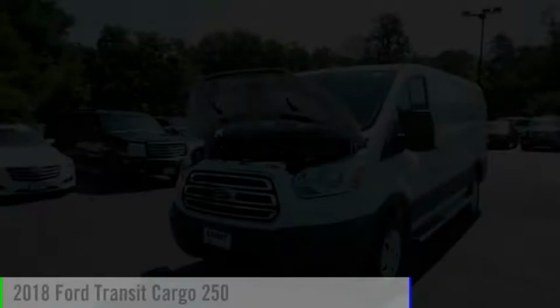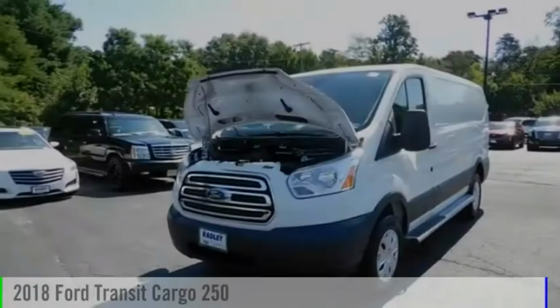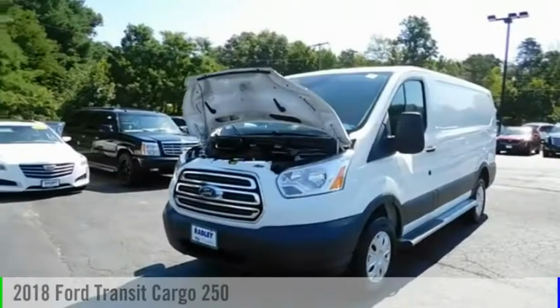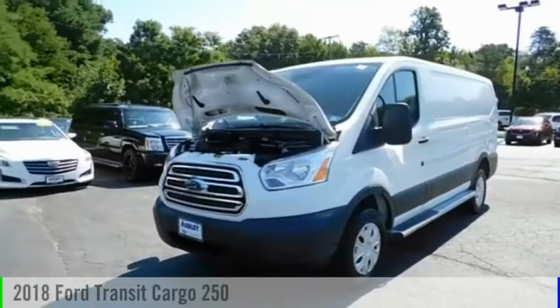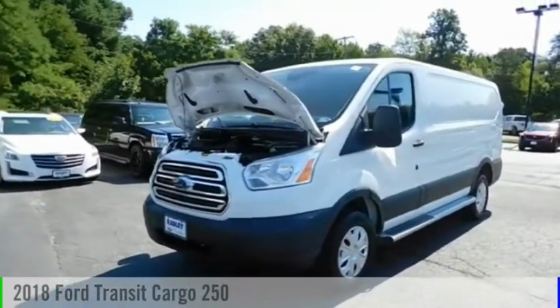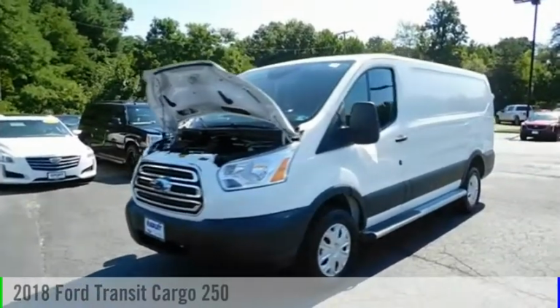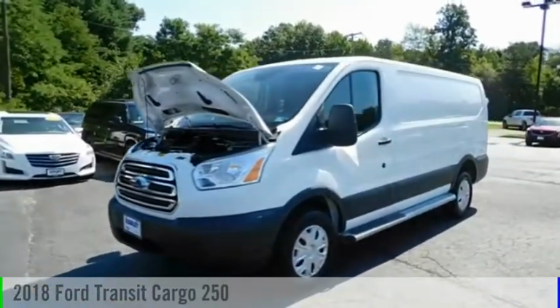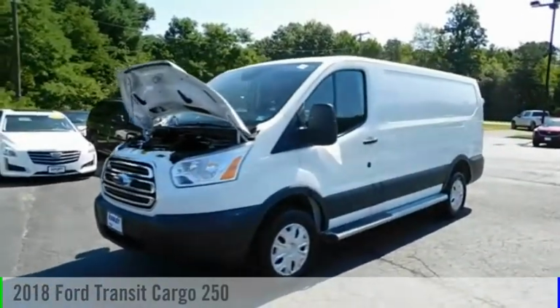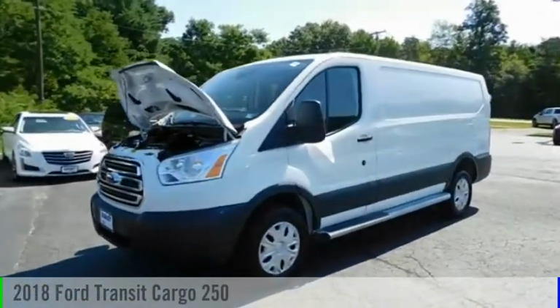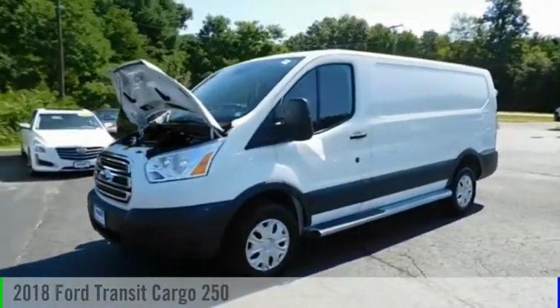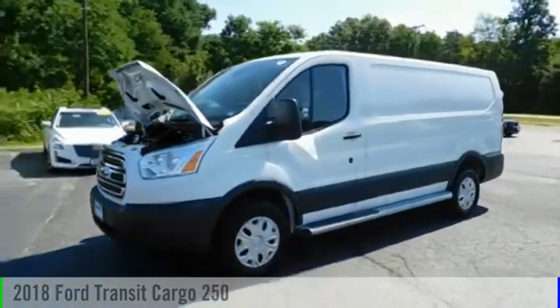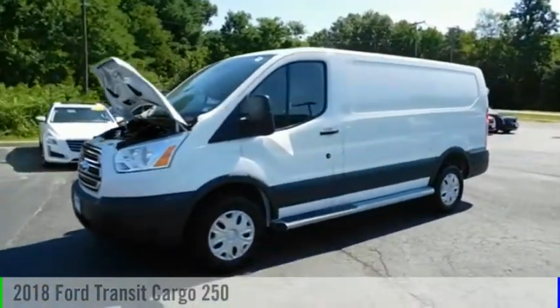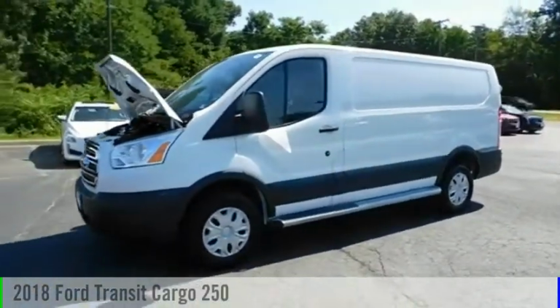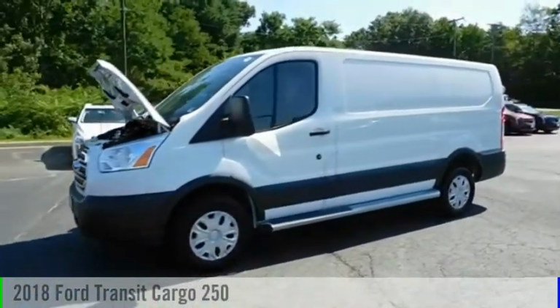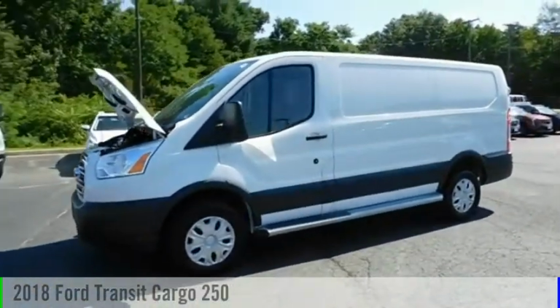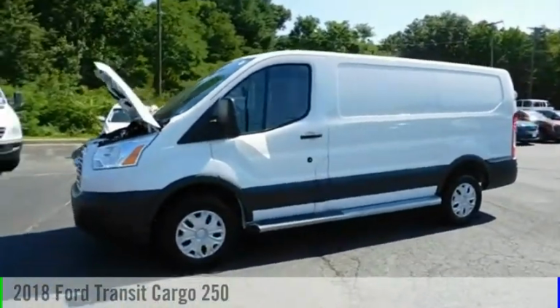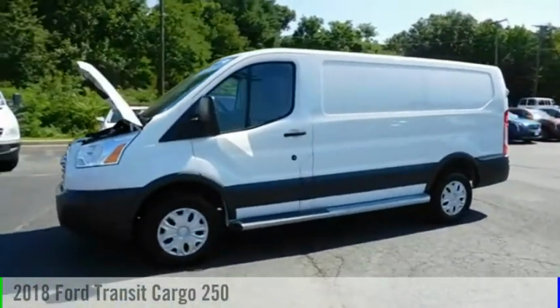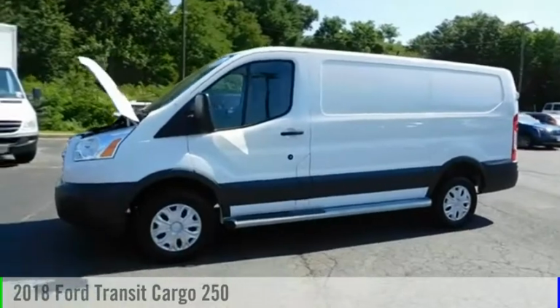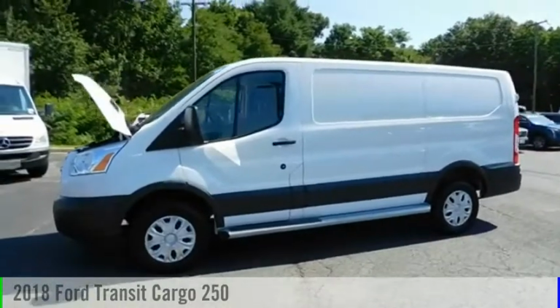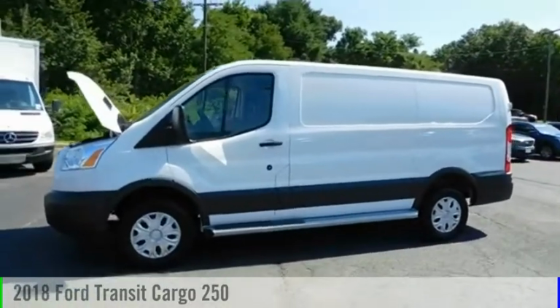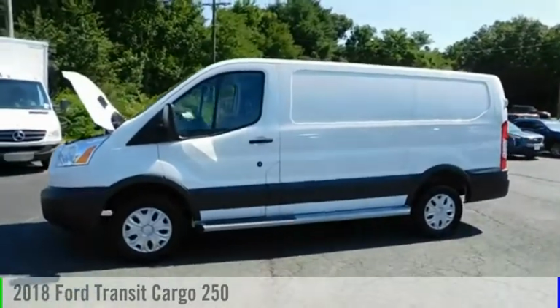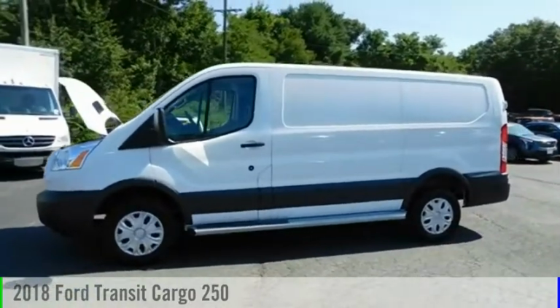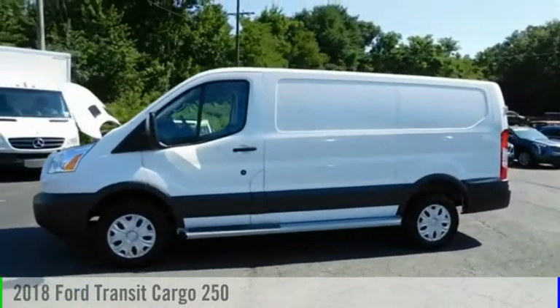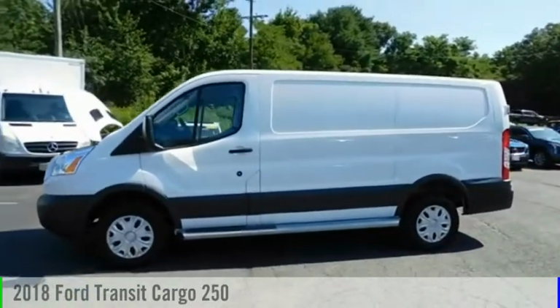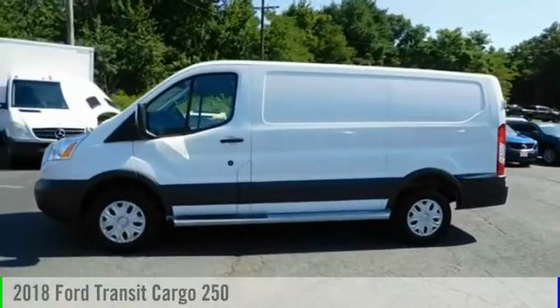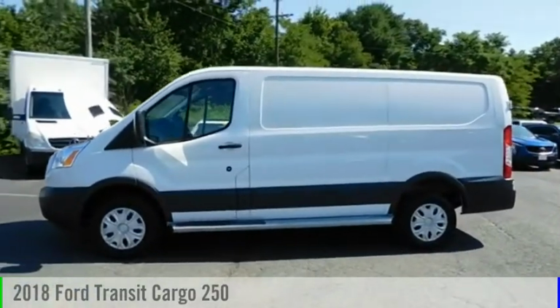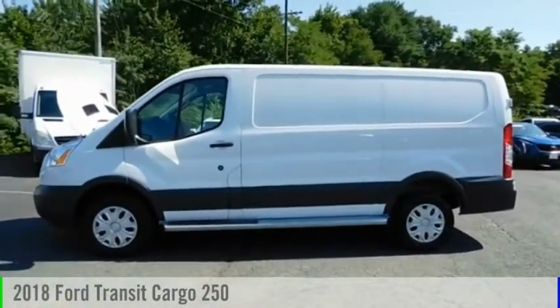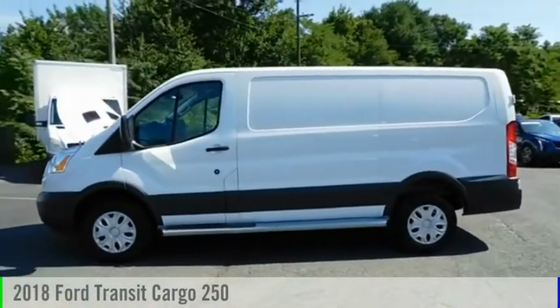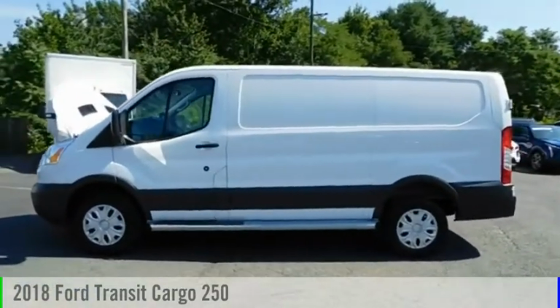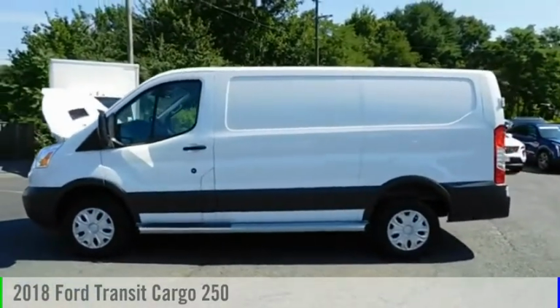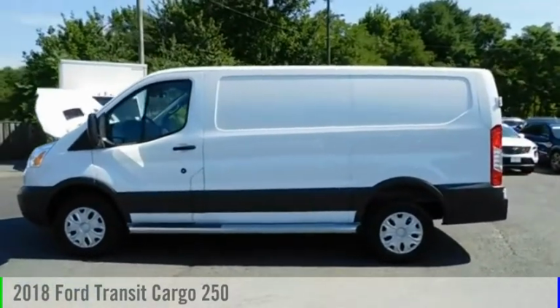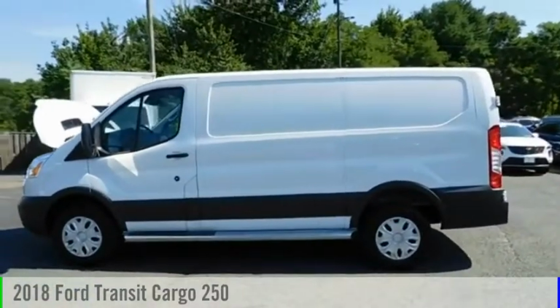Don't miss this great vehicle. It's equipped with great features. Do you want to take this vehicle home? Make a great choice today. Visit the dealership today and see this vehicle firsthand.